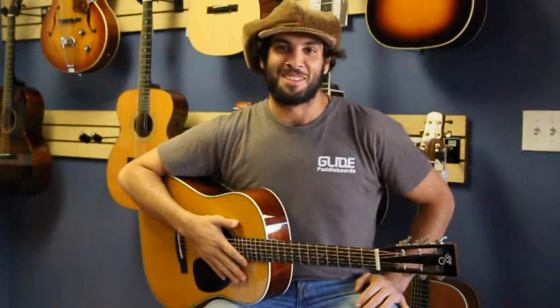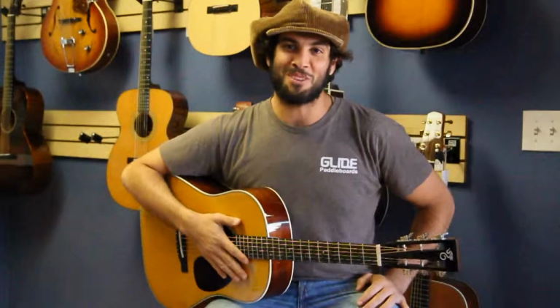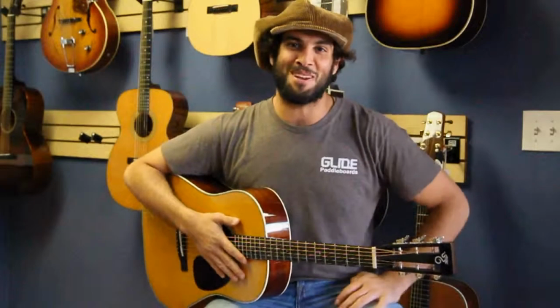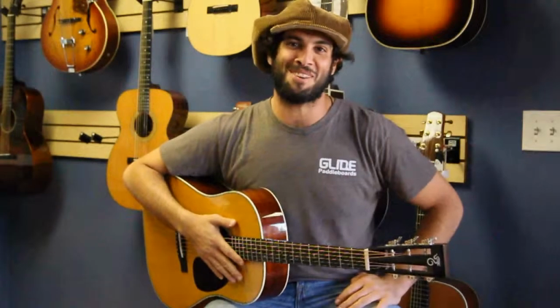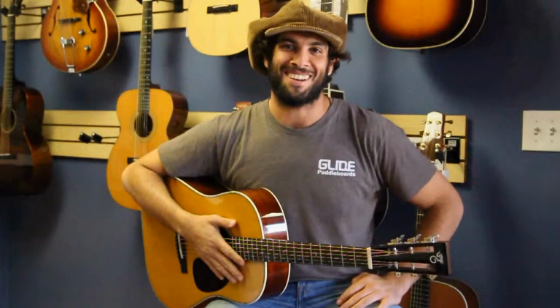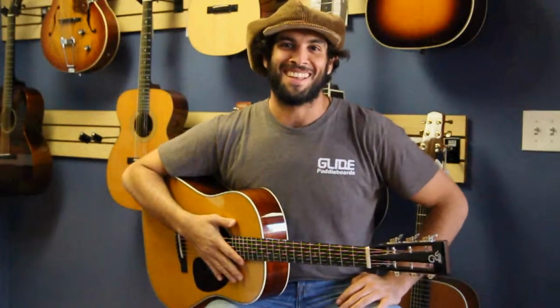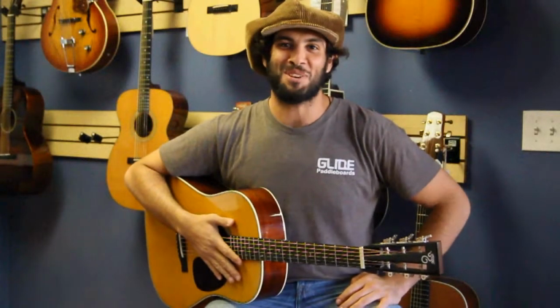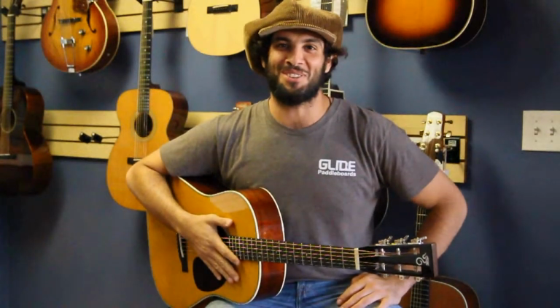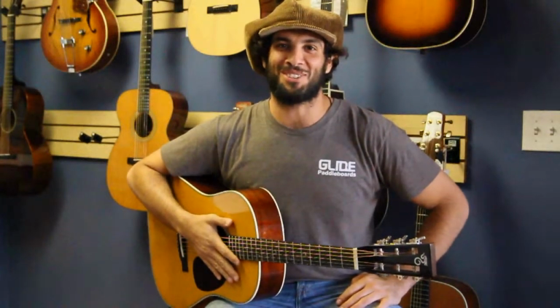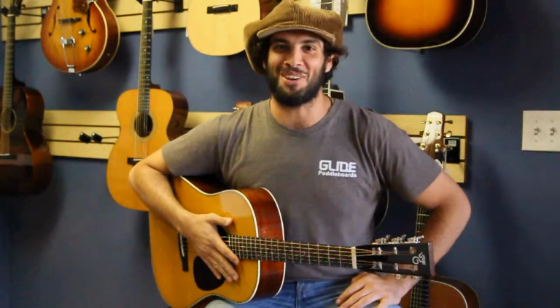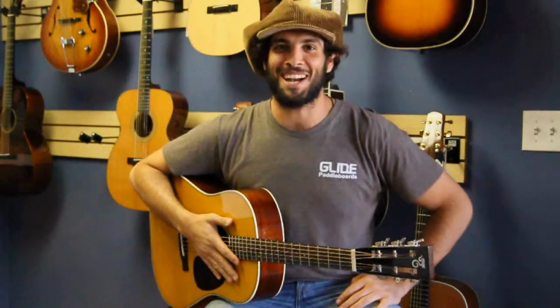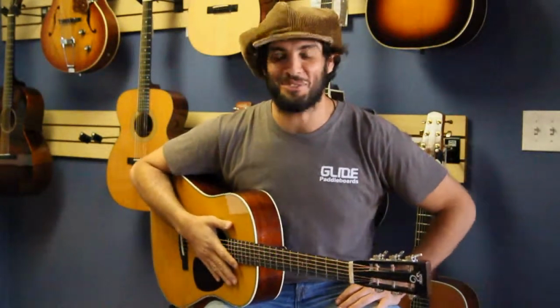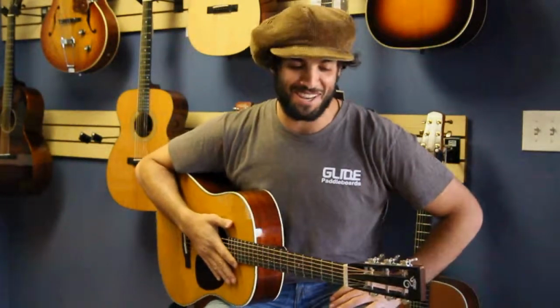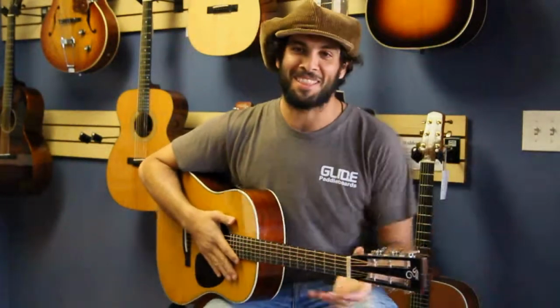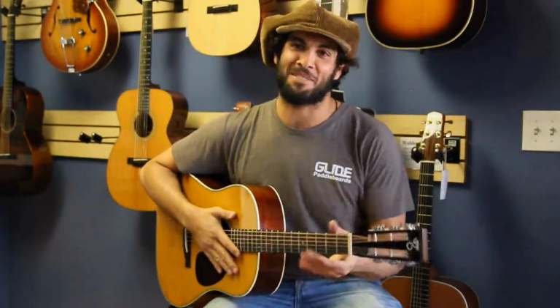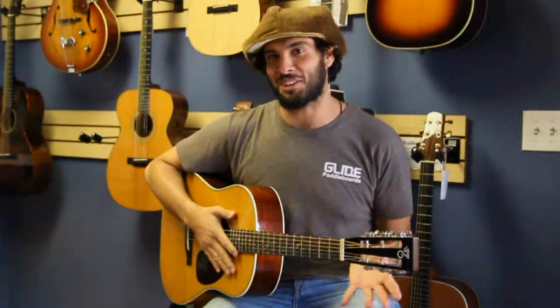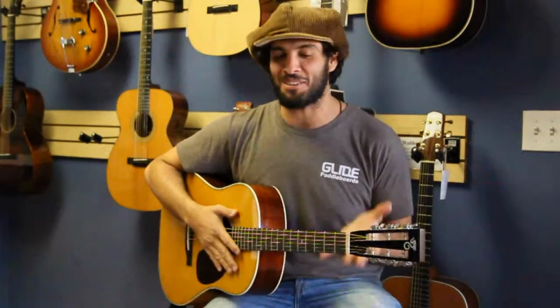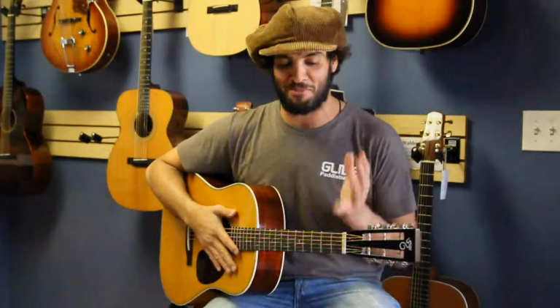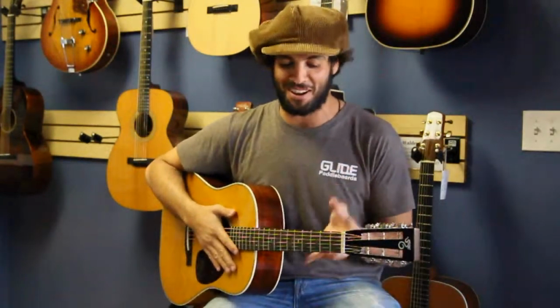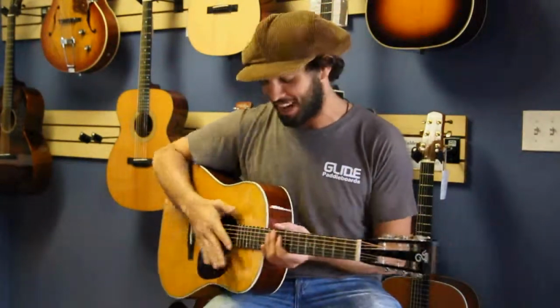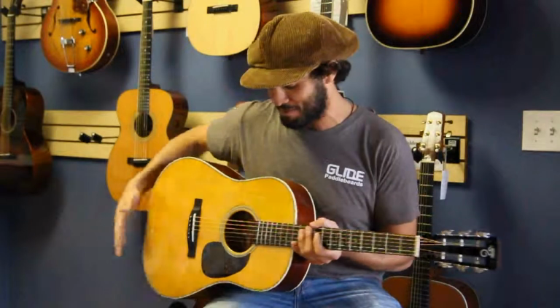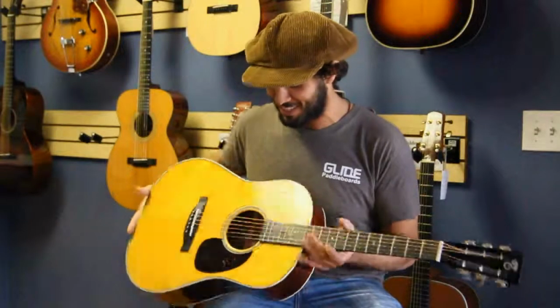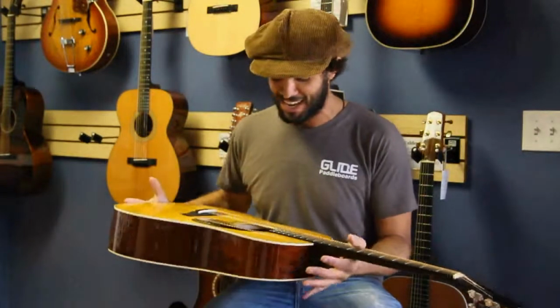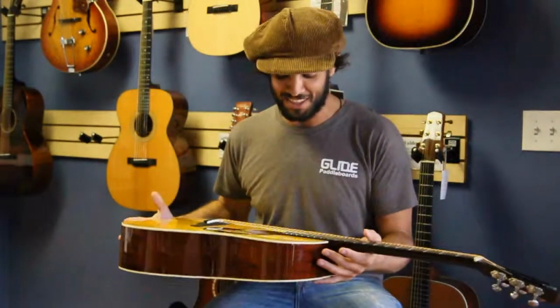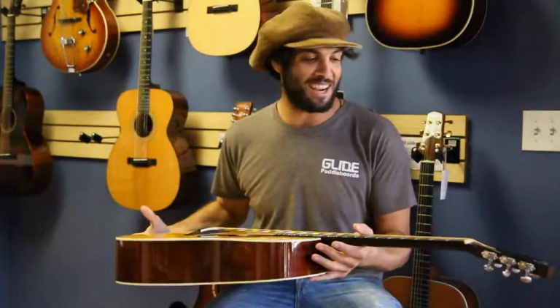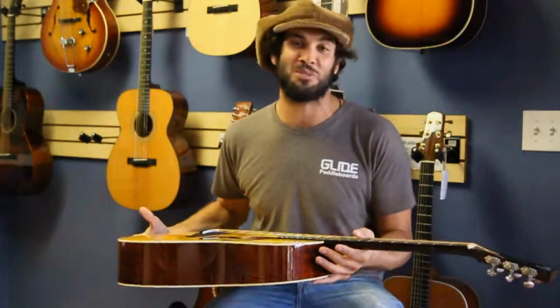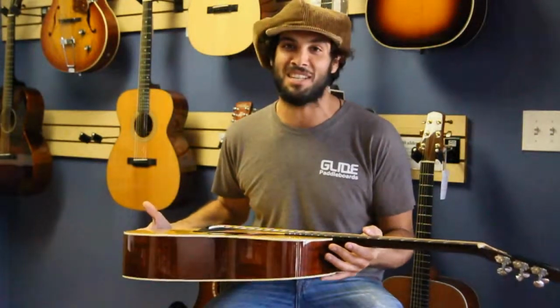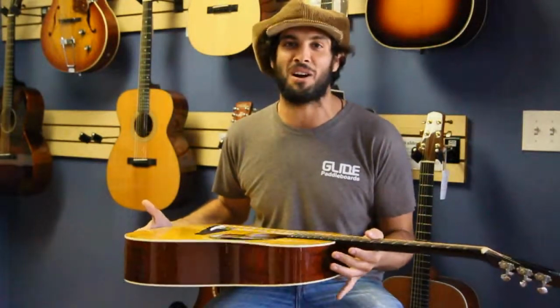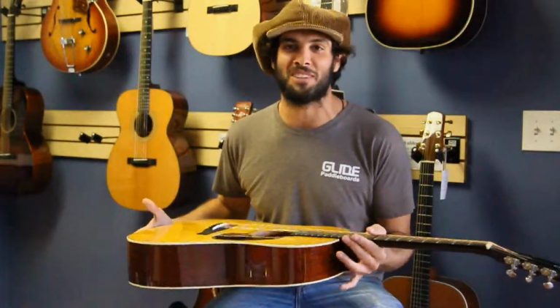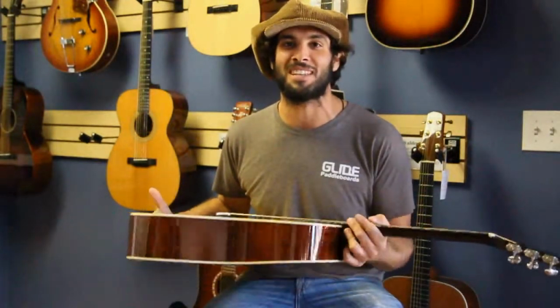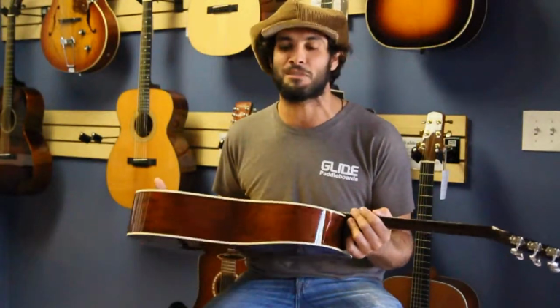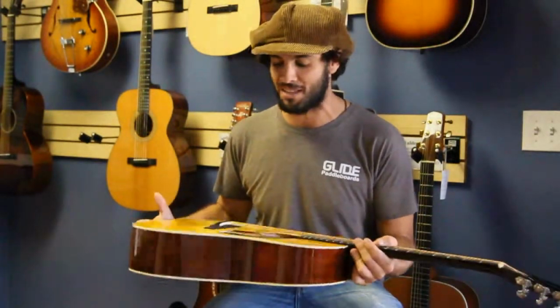Russell Ramo here. Riff Studios, La Jolla, California. A guitar that I'm very excited about today — the Santa Cruz D12. This thing is amazing.